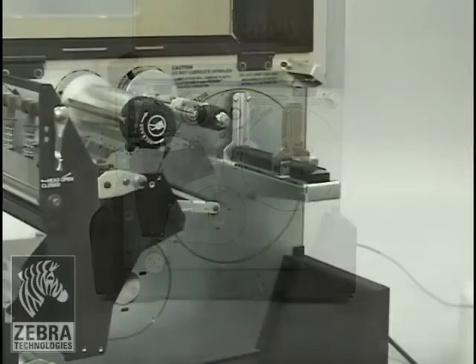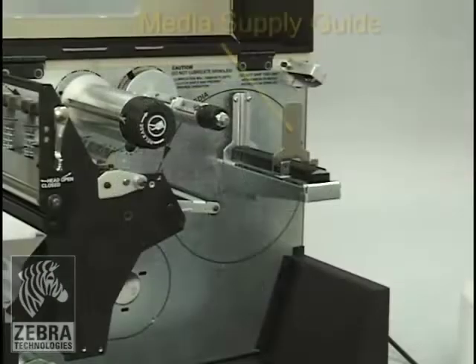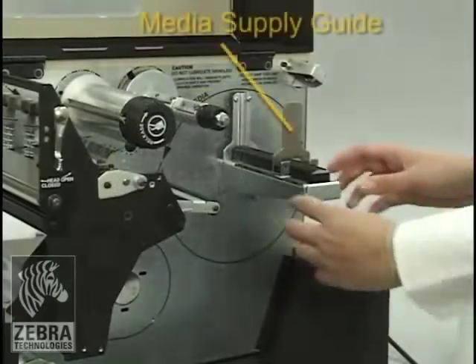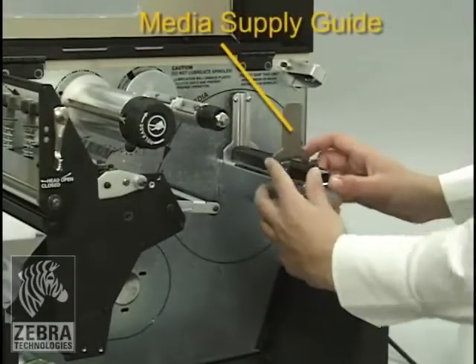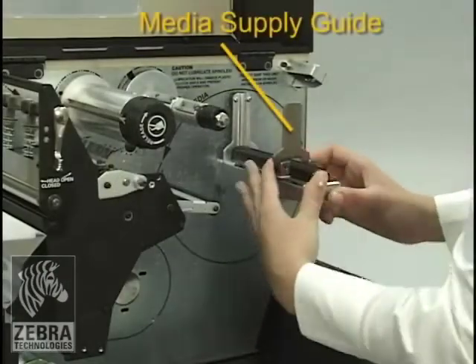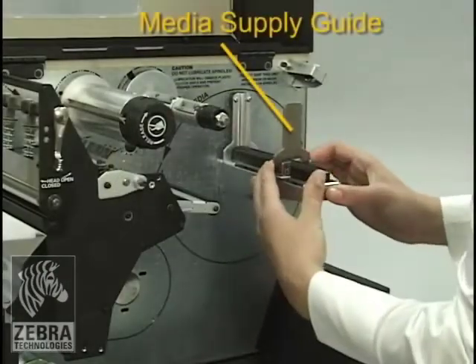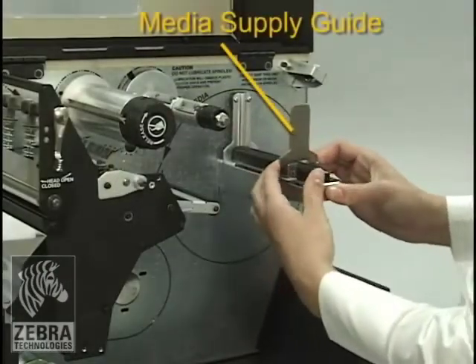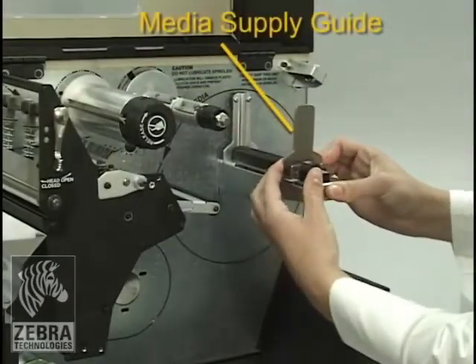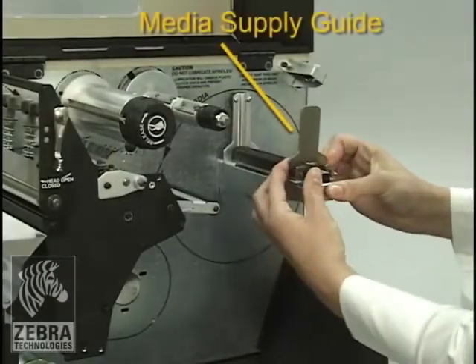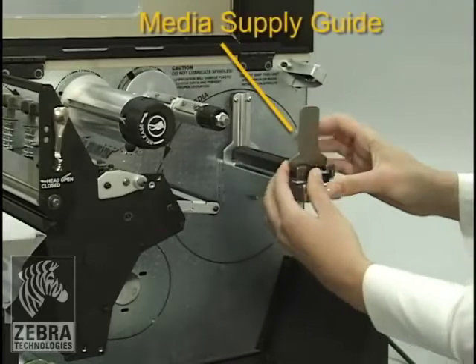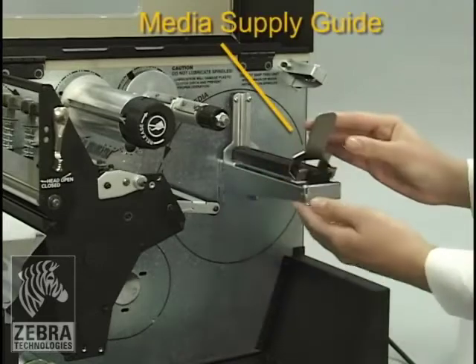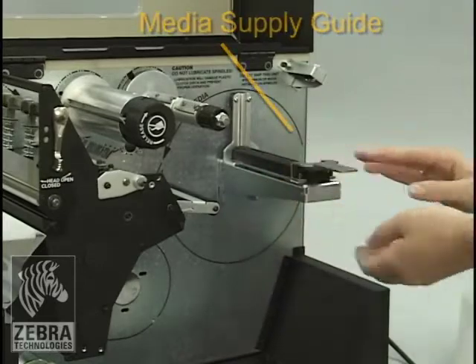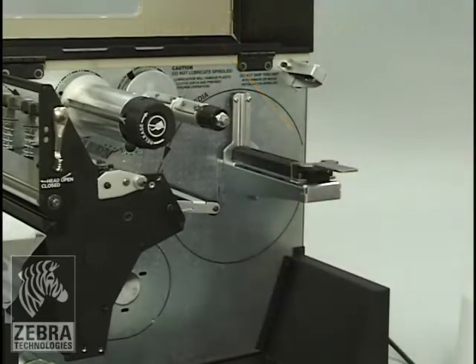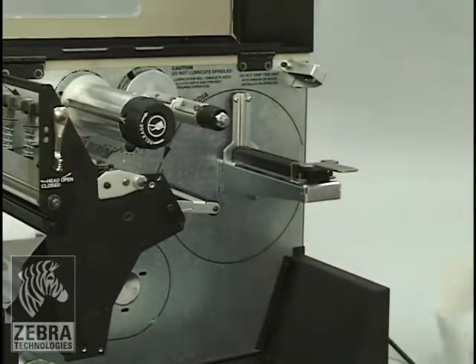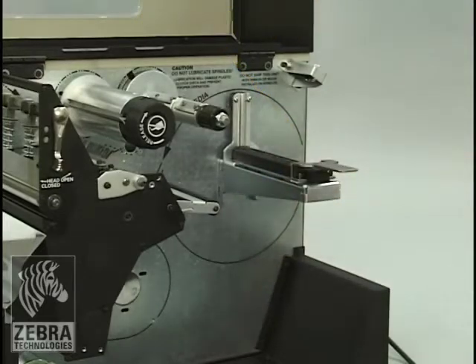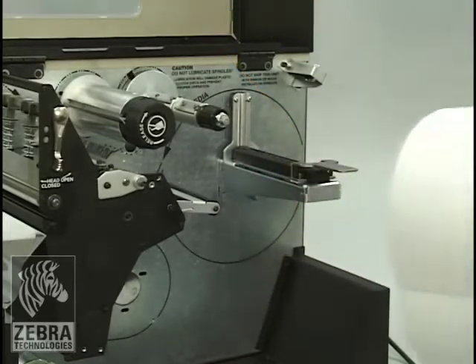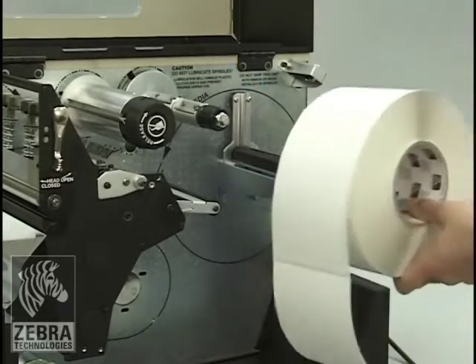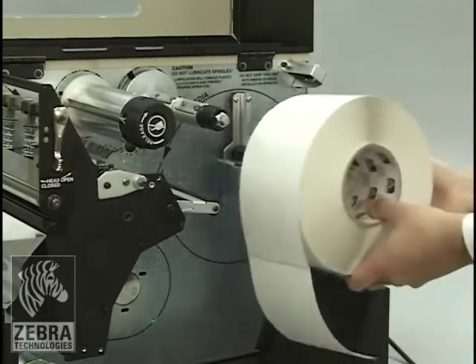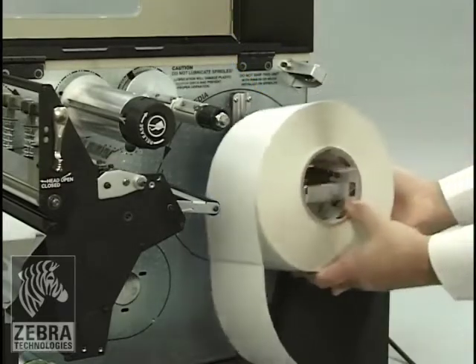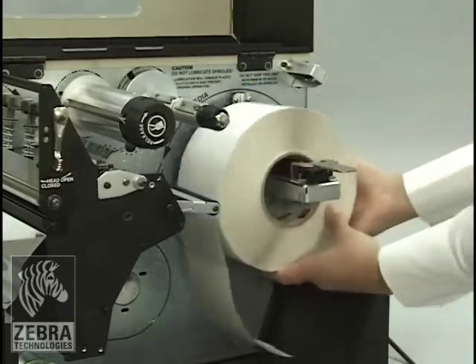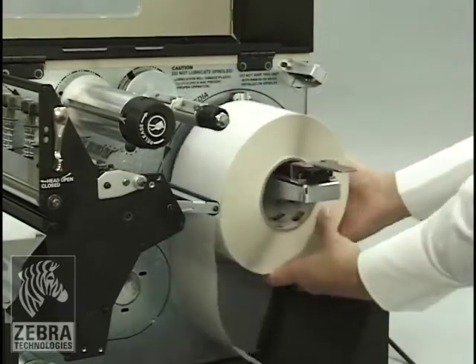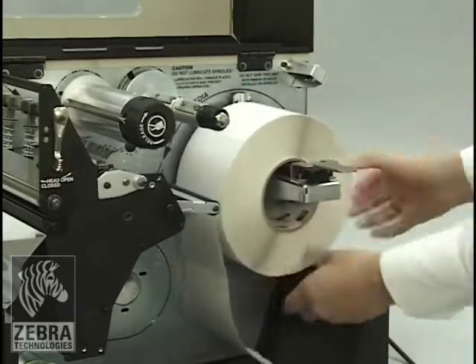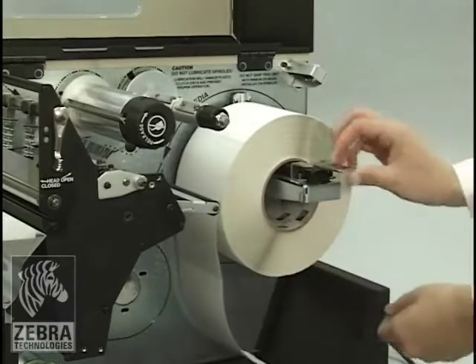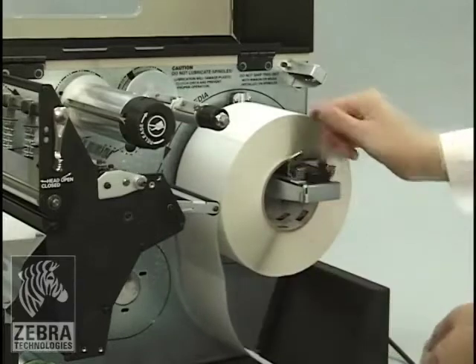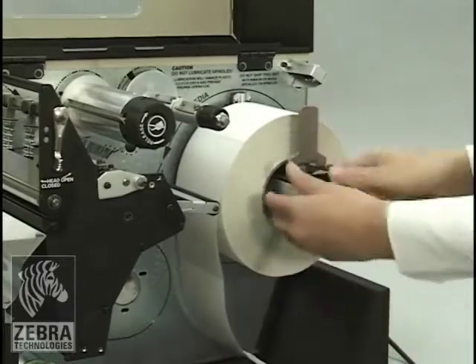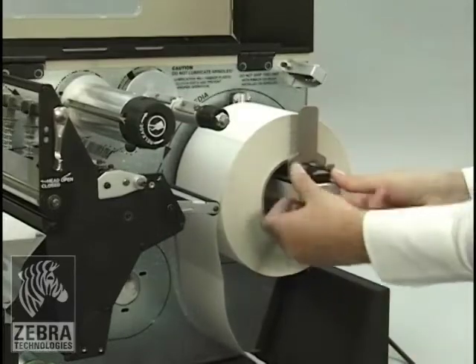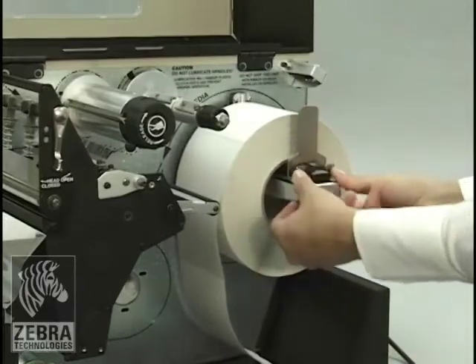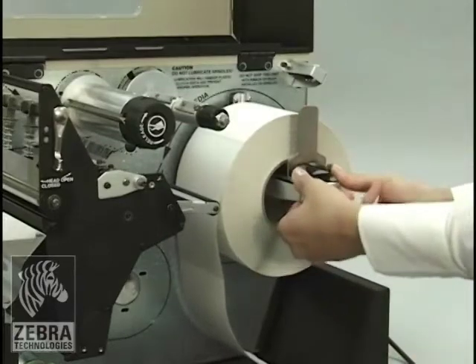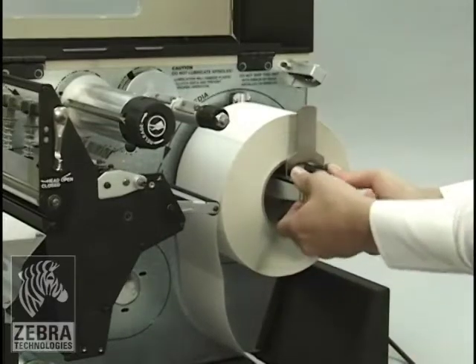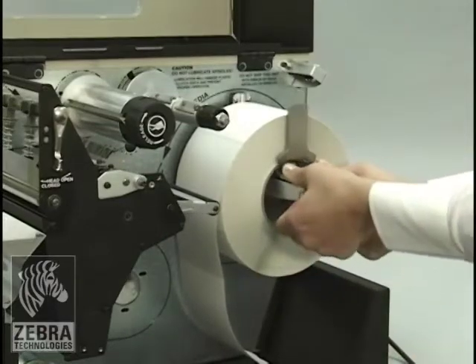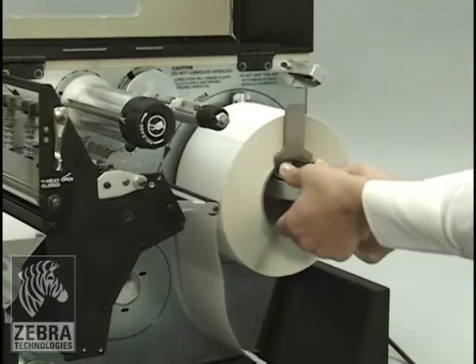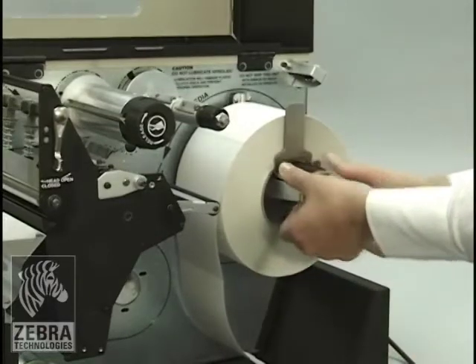Slide out and flip down the media supply guide. Place the roll of media on the media supply hanger and push the roll as far back as it will go. Flip up and slide in the media supply guide until it touches the edge of the roll.